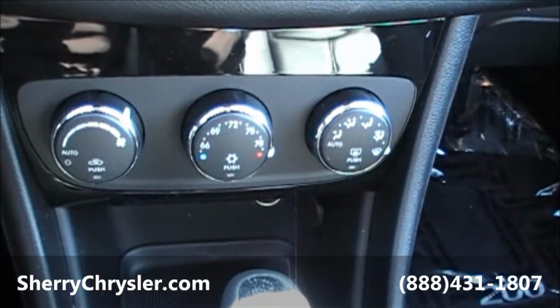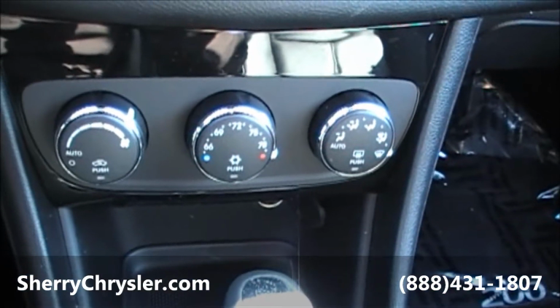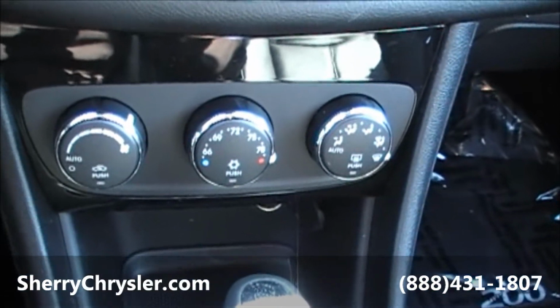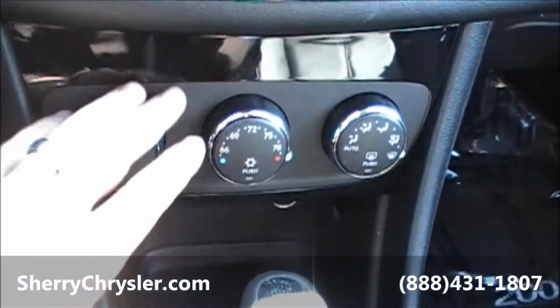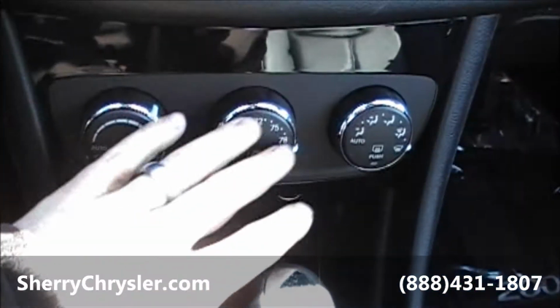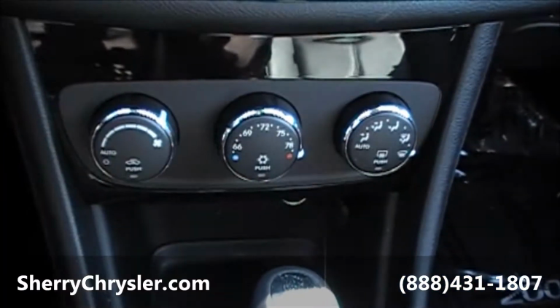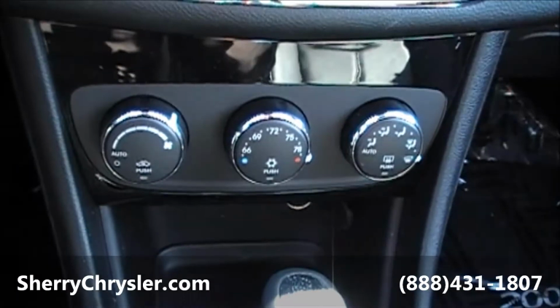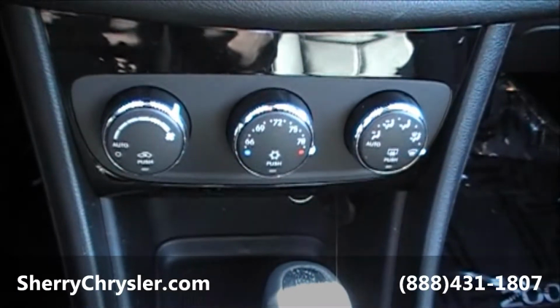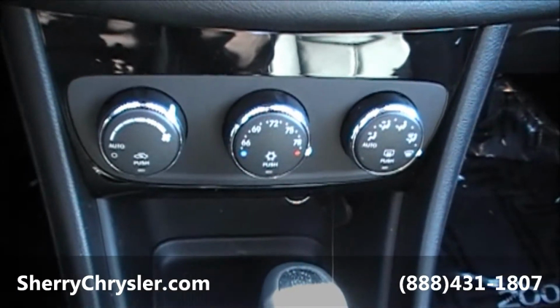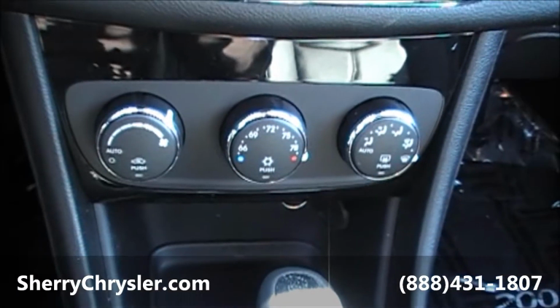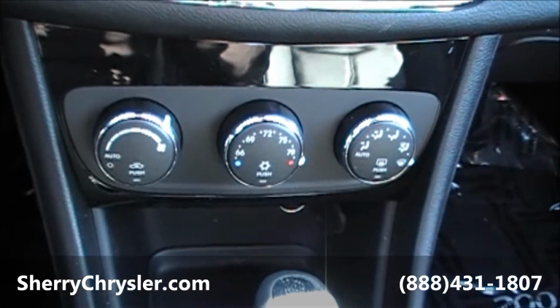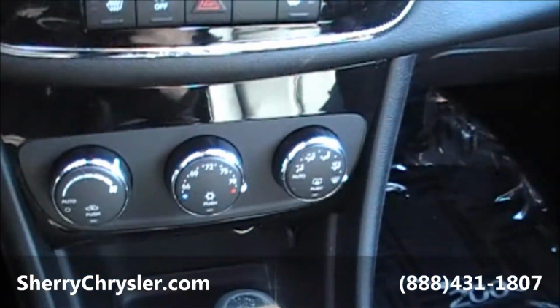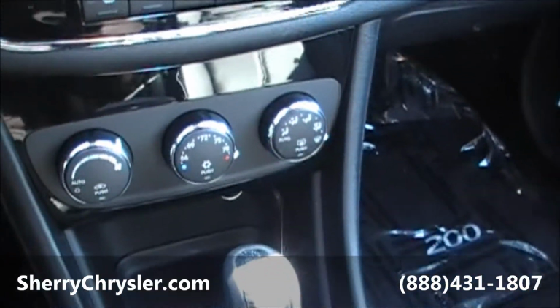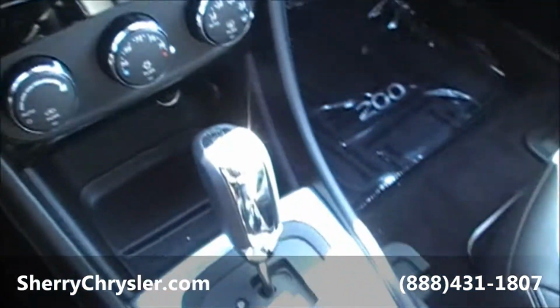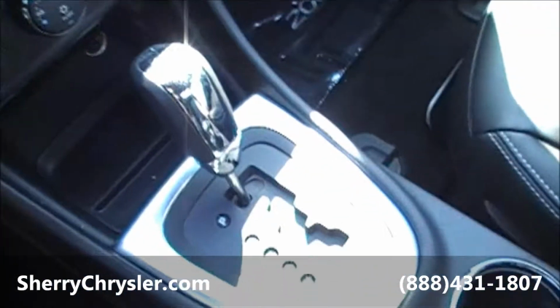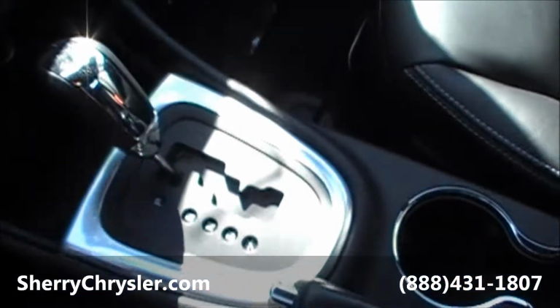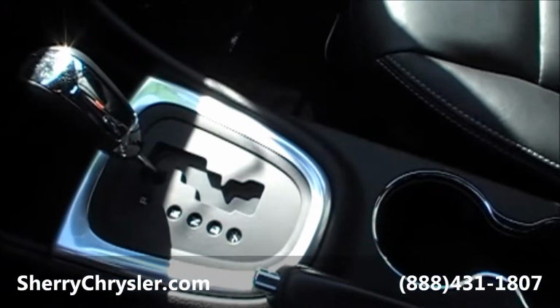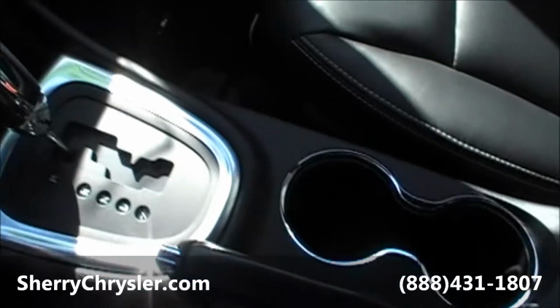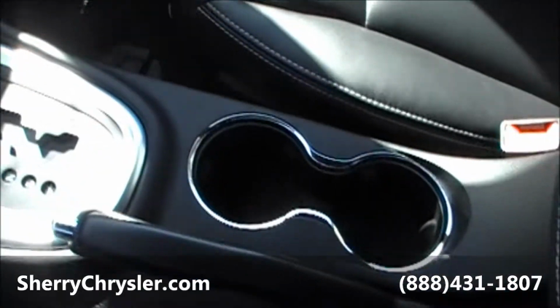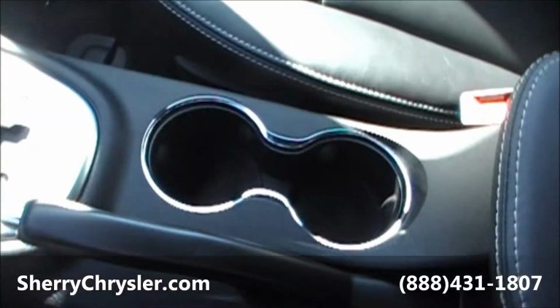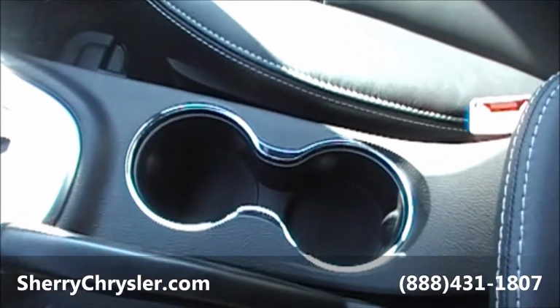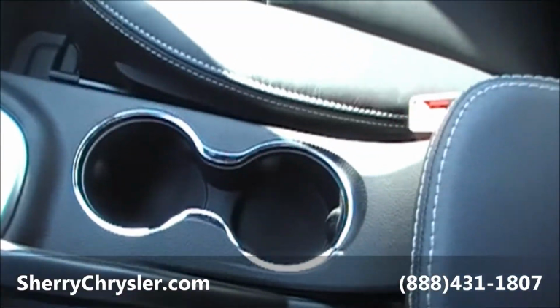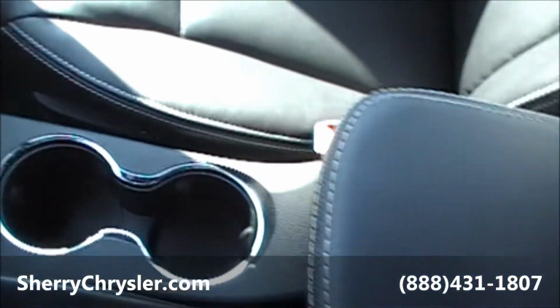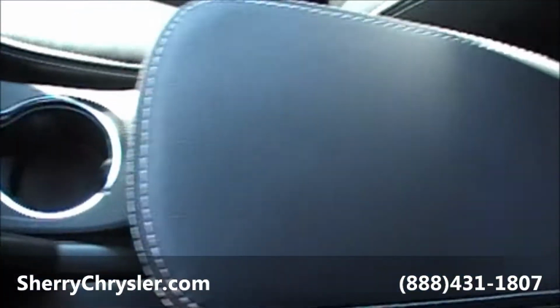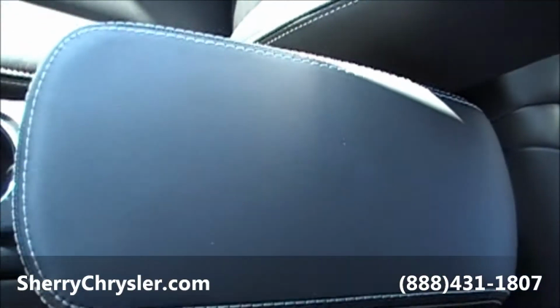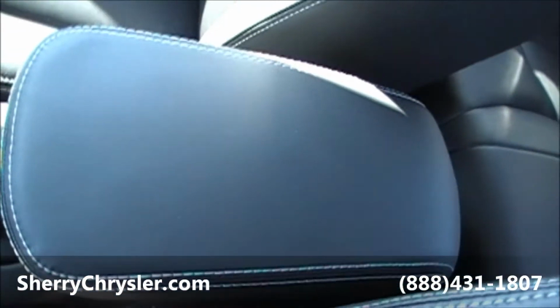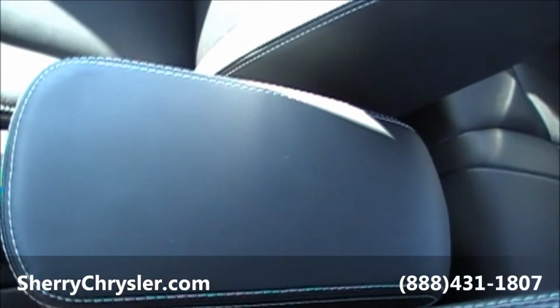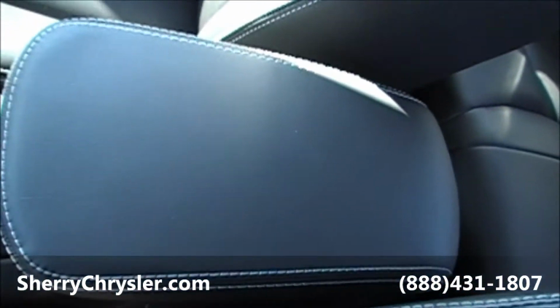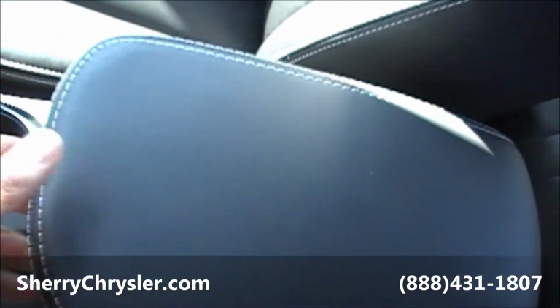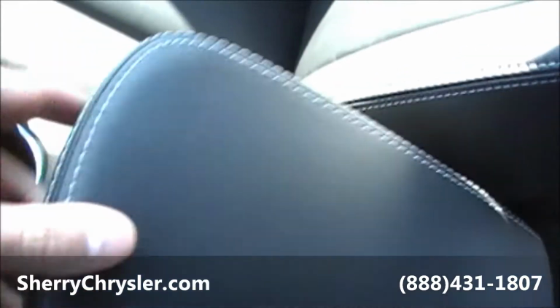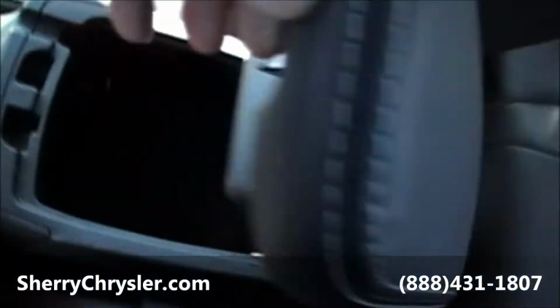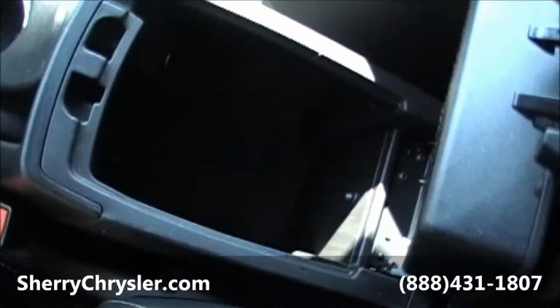These three knobs control your heat and your air. Automatic shifter, two center cup holders, and an armrest with storage.